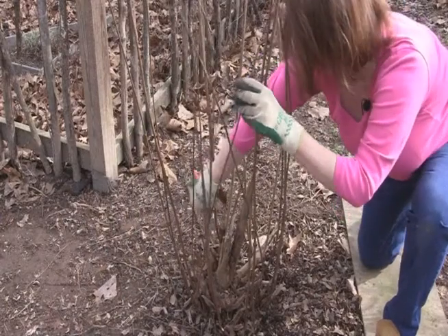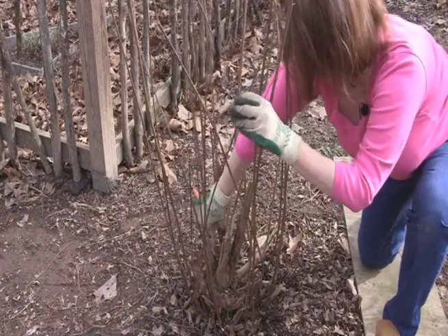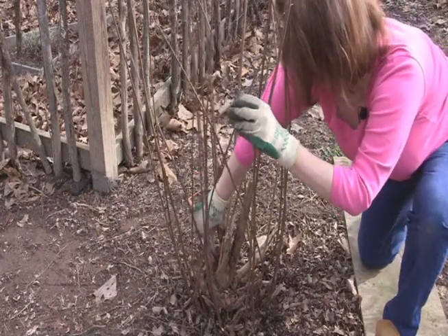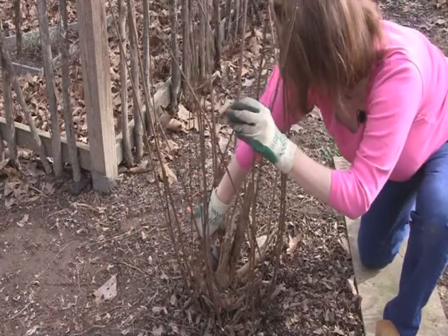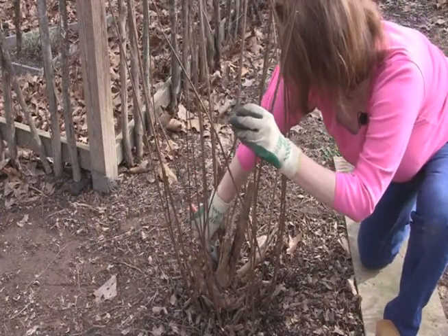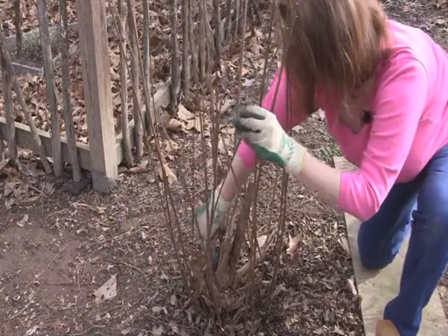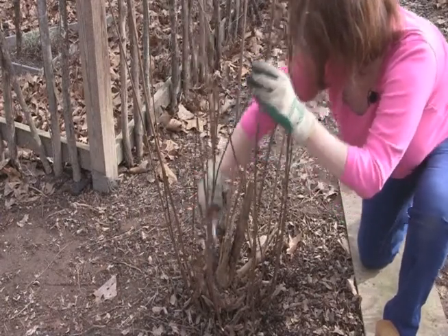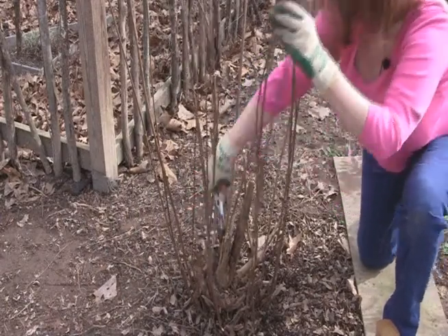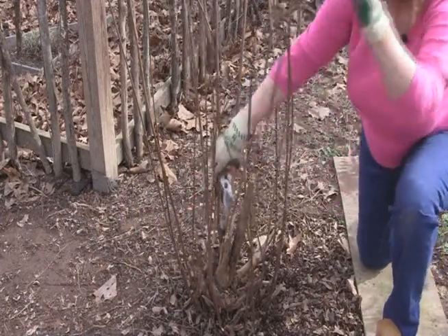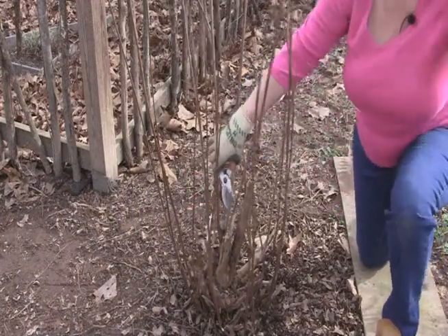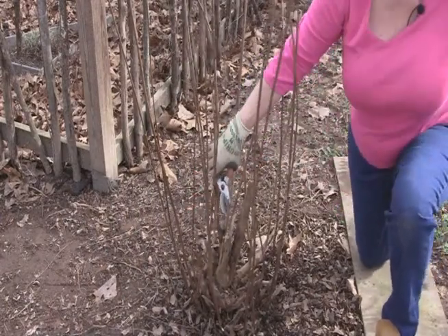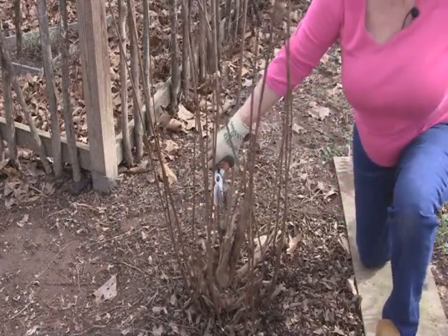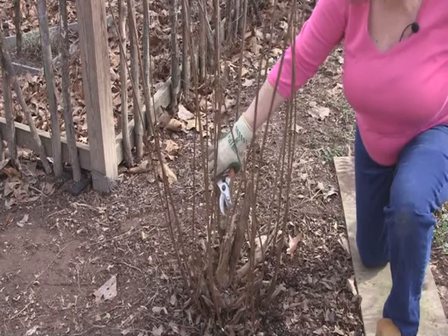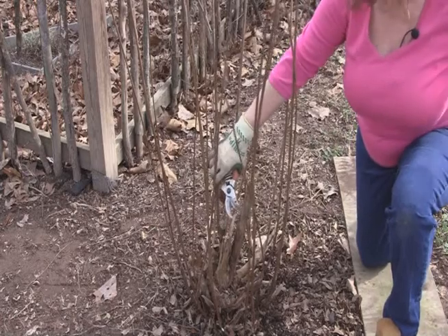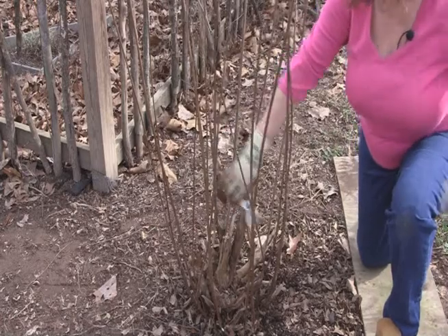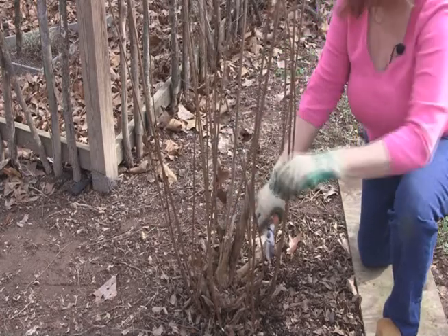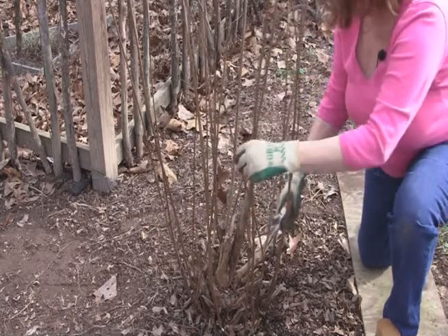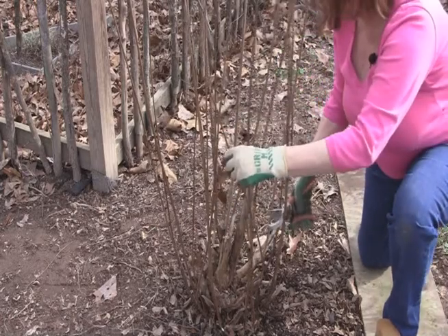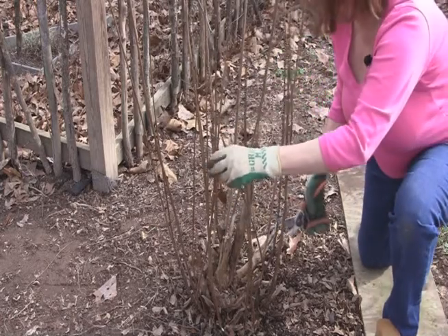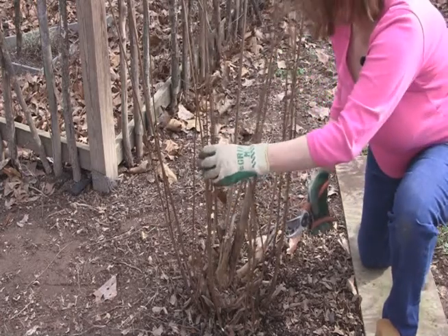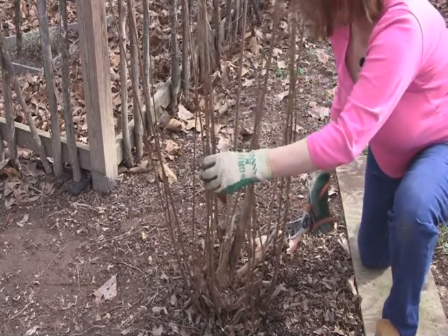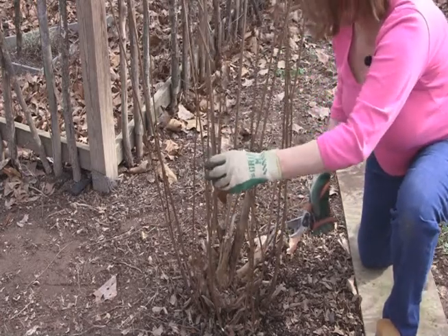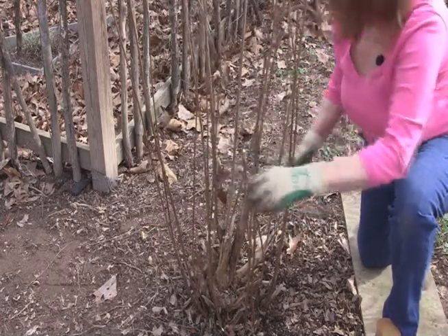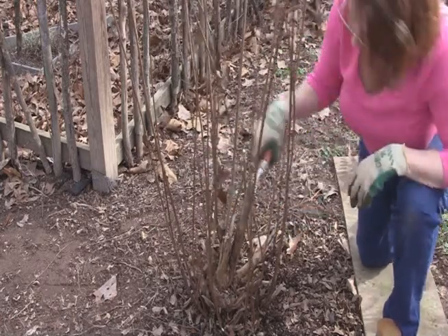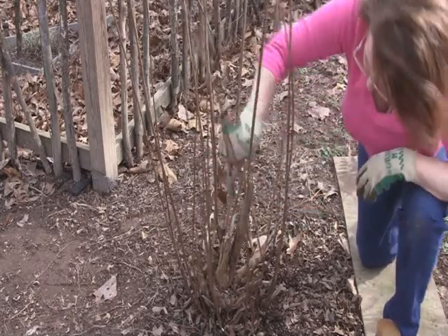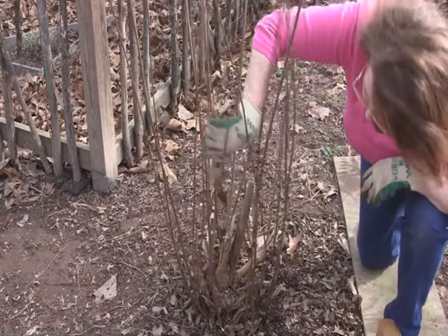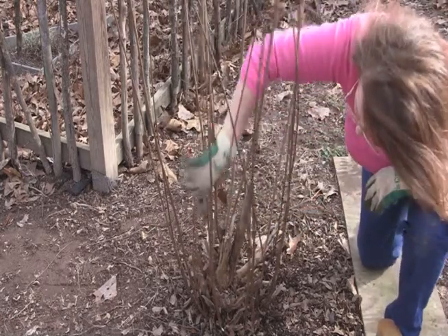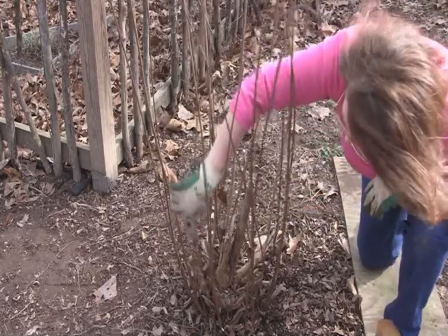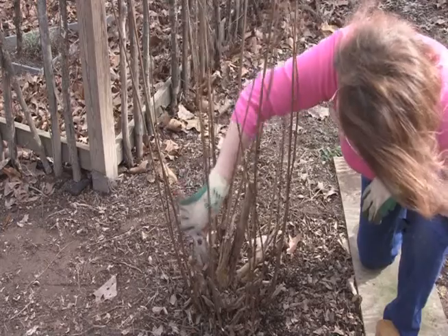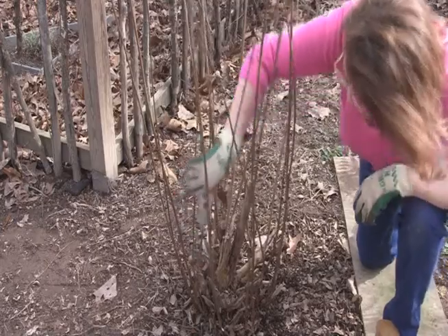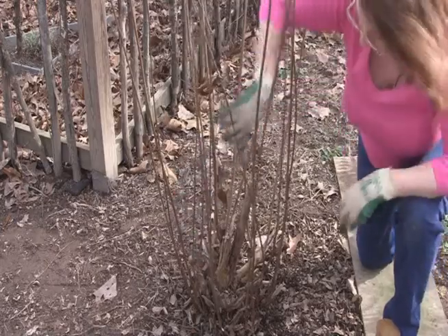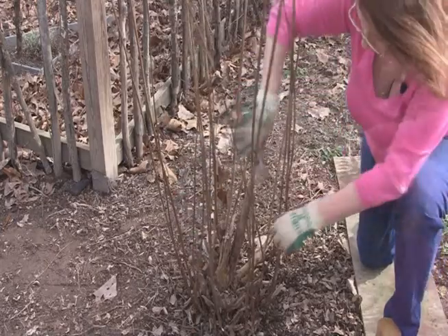A healthy, well-structured crape myrtle will have only a few main trunks. I usually choose three, five, or at most seven main branches.